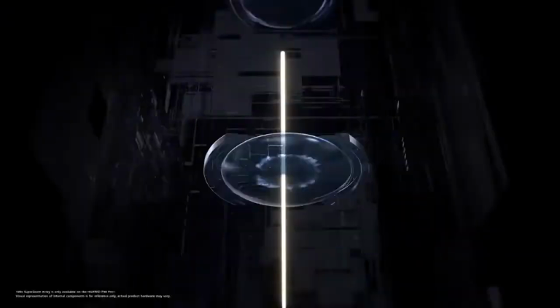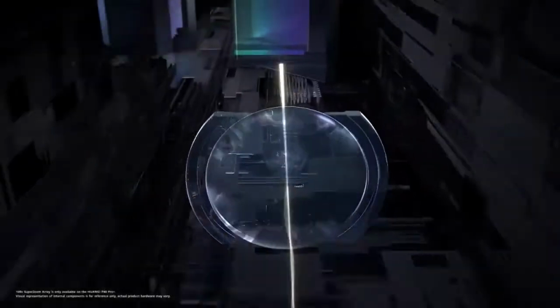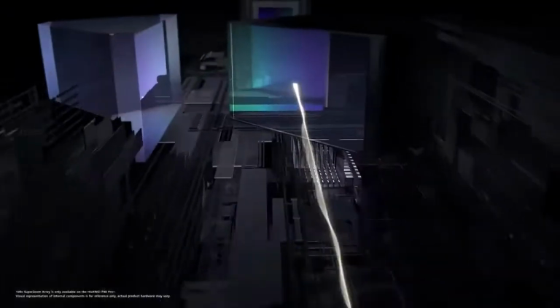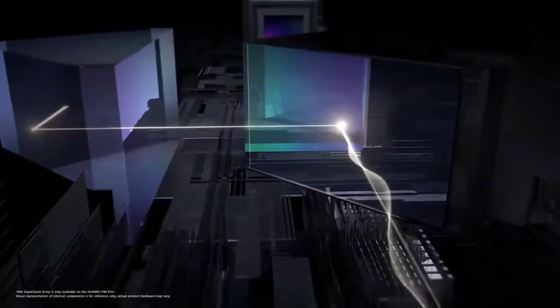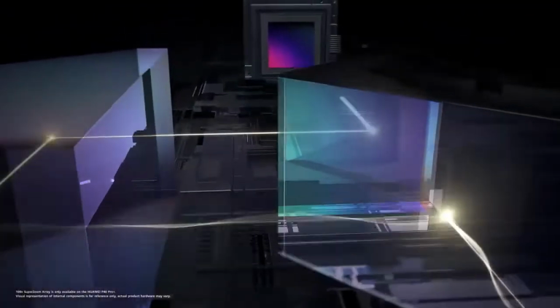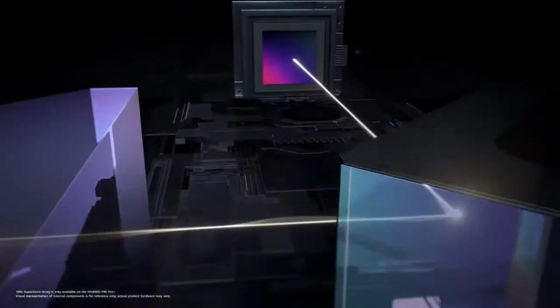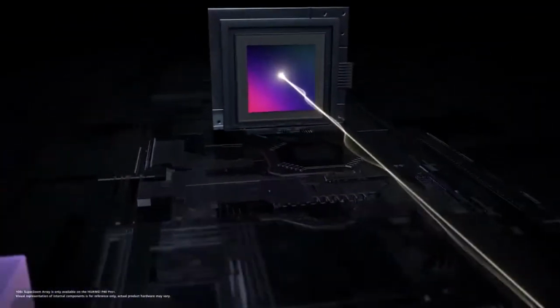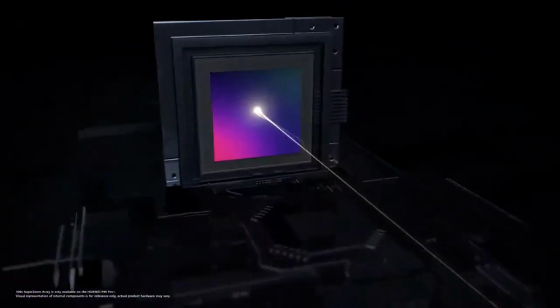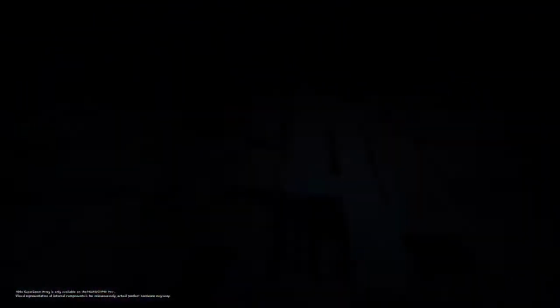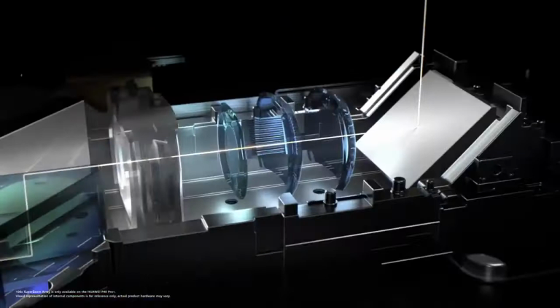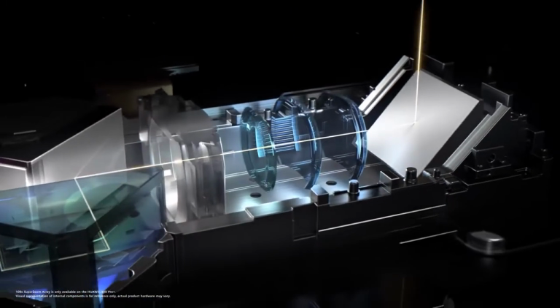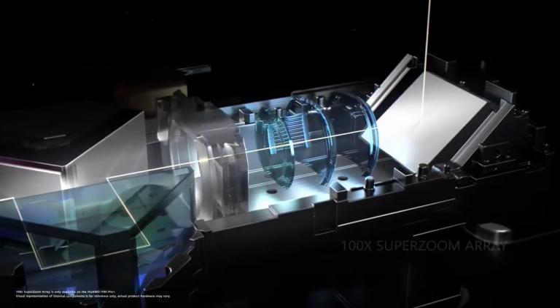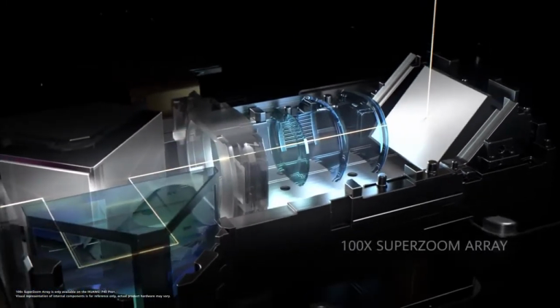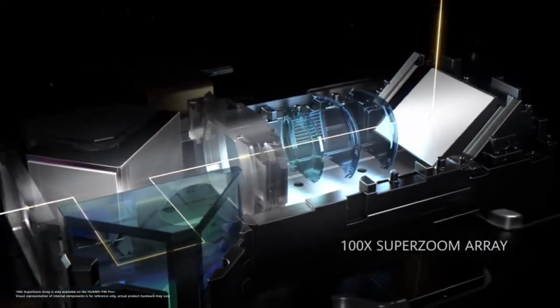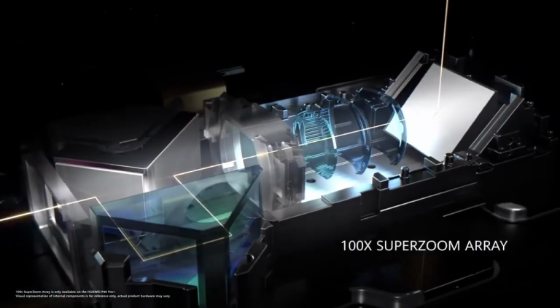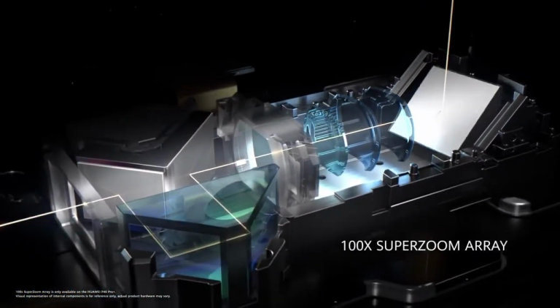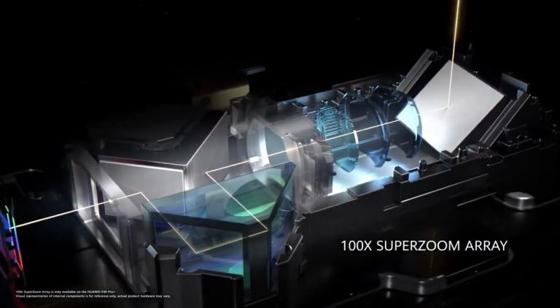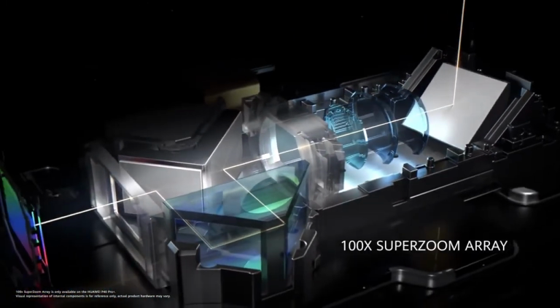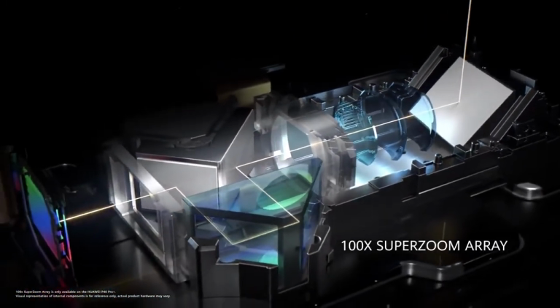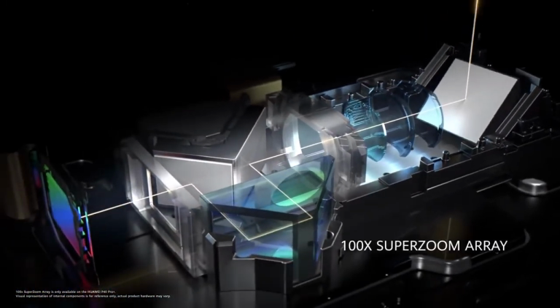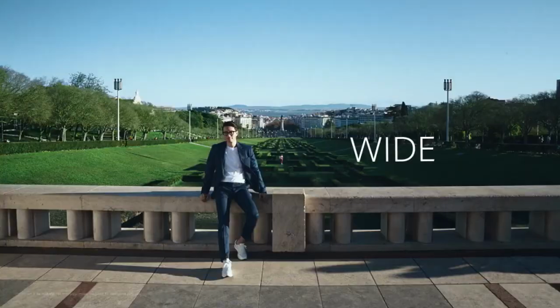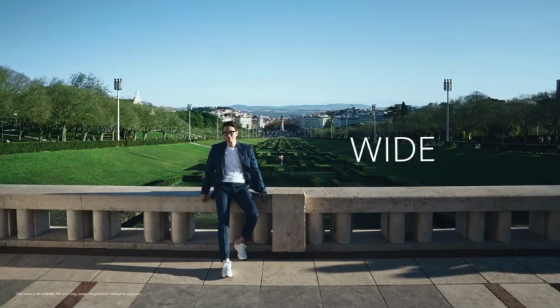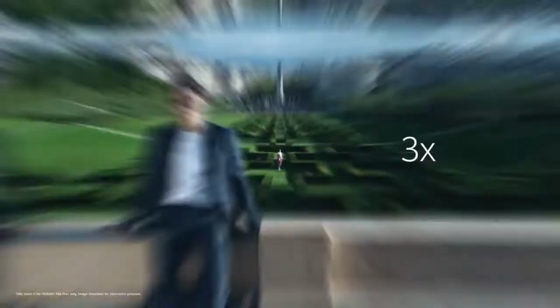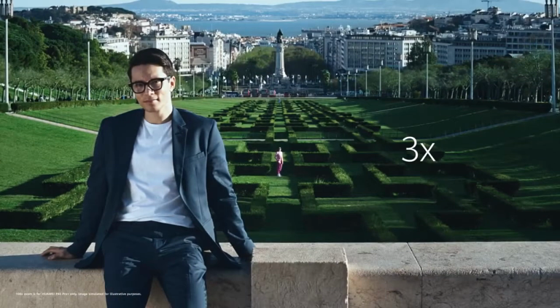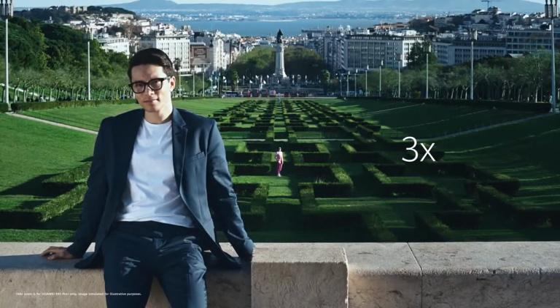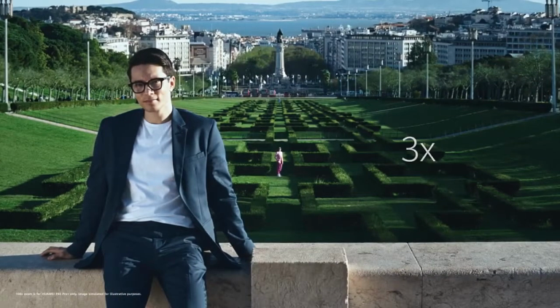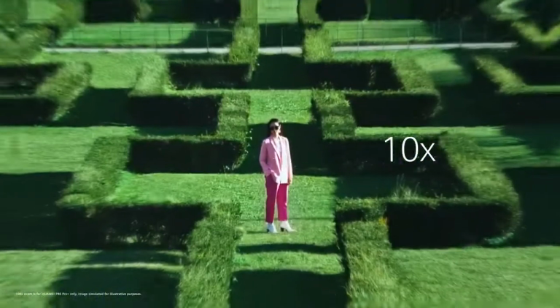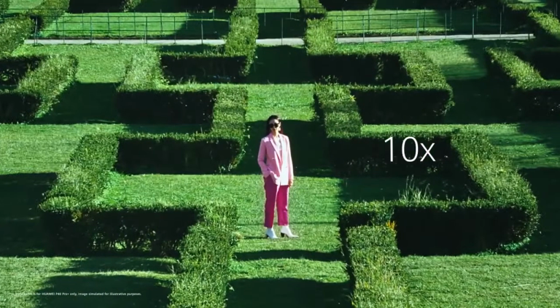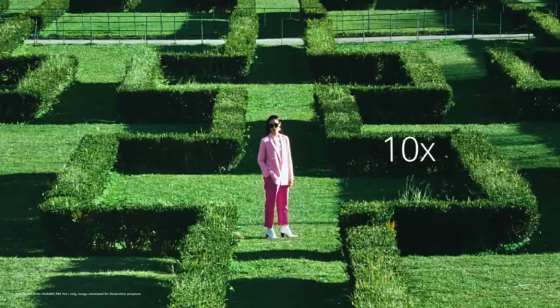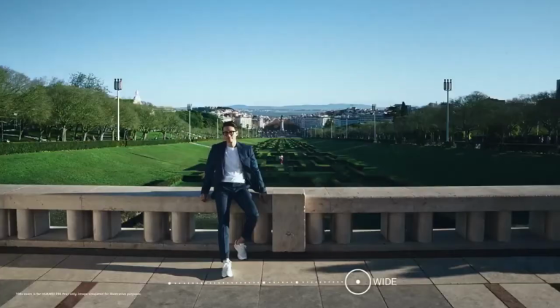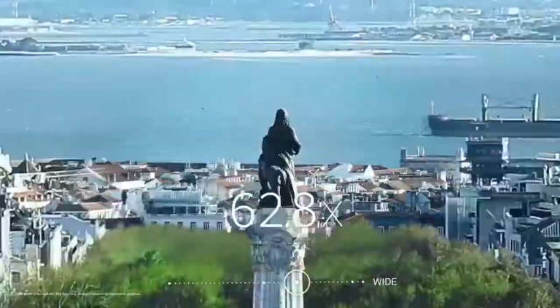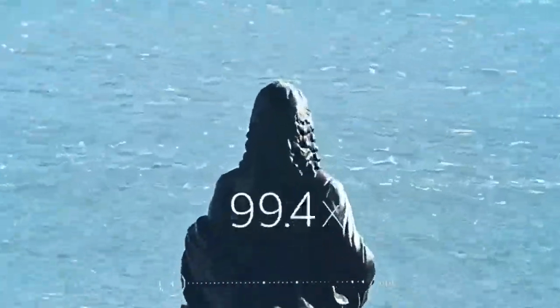The most advanced dual optical super zoom array technology will take you even closer to the moment. Shoot in 3 times, 10 times, even 100 times.